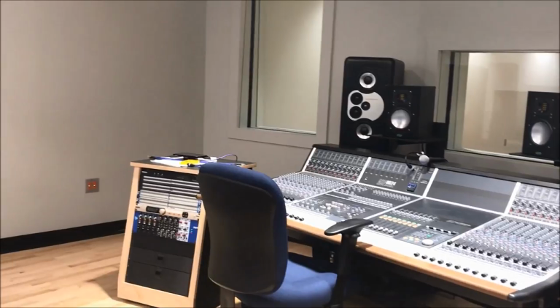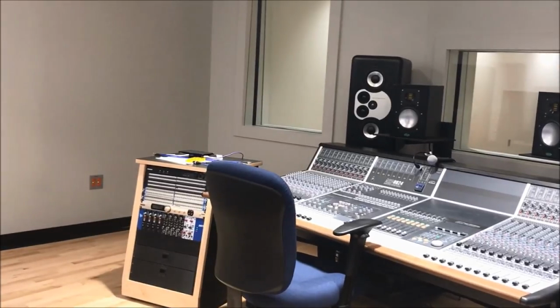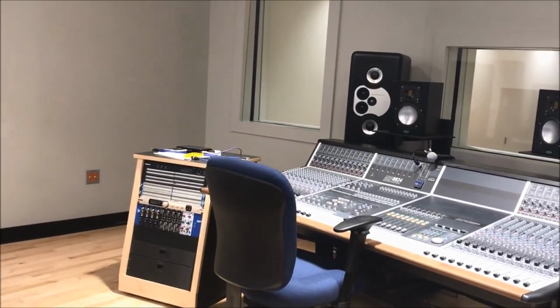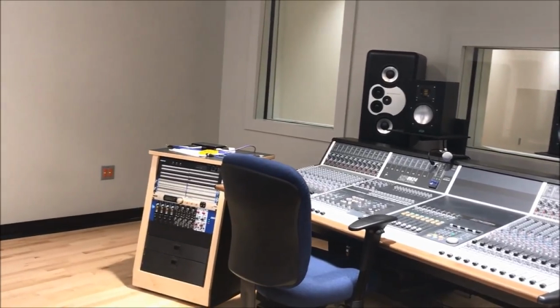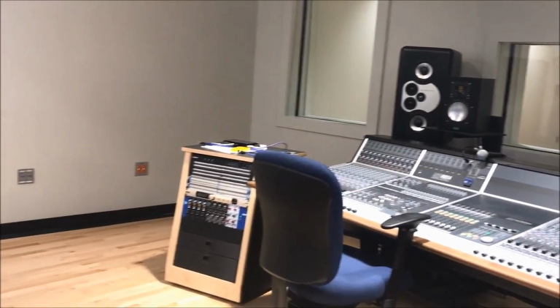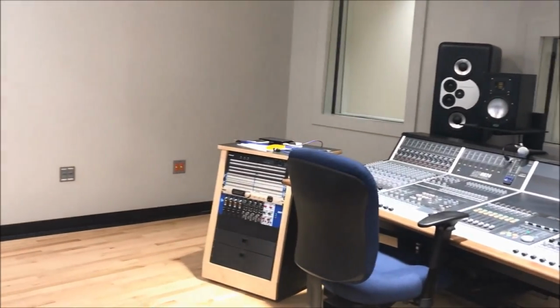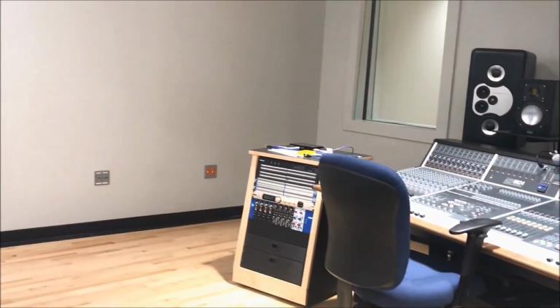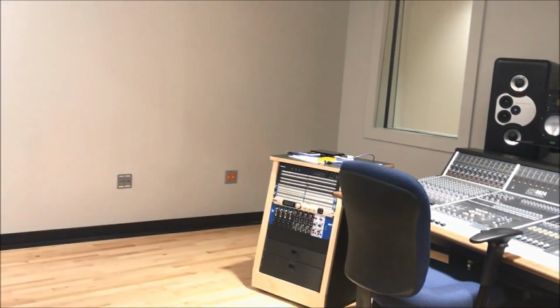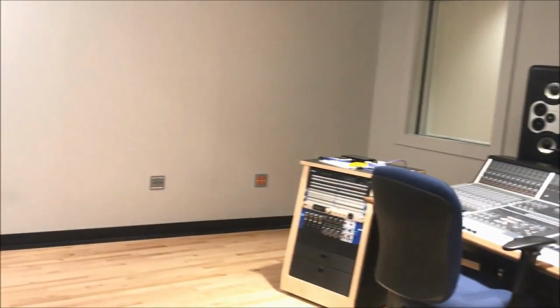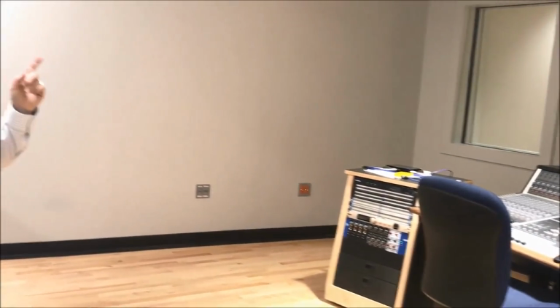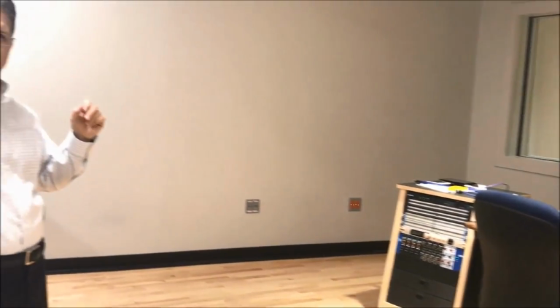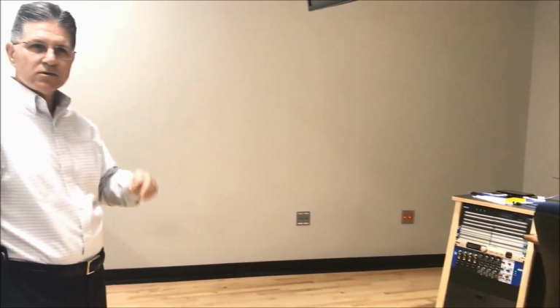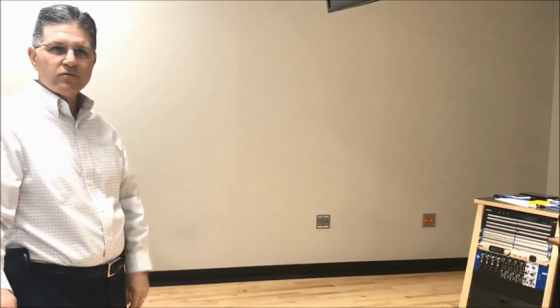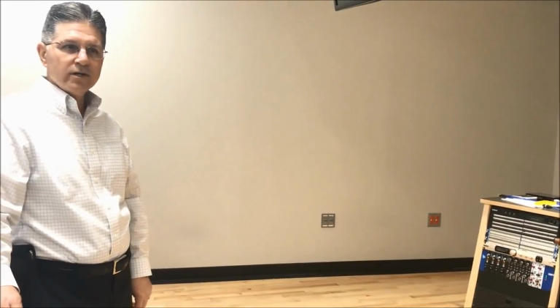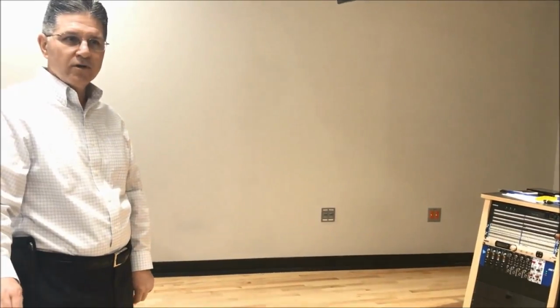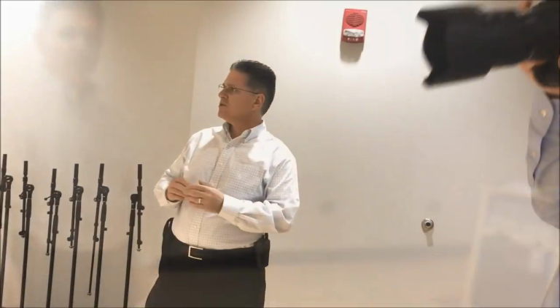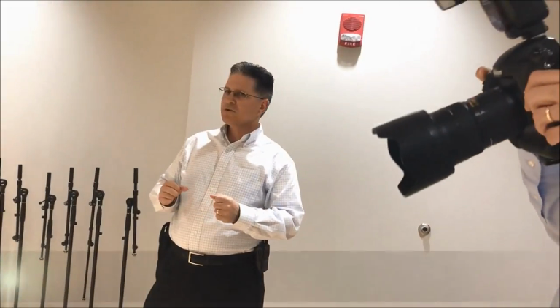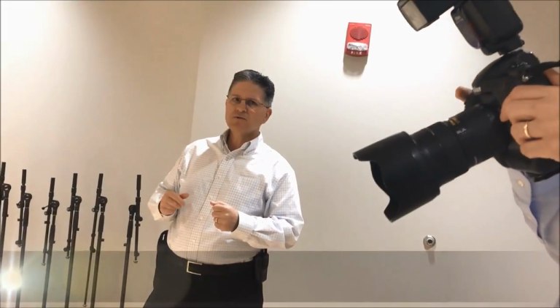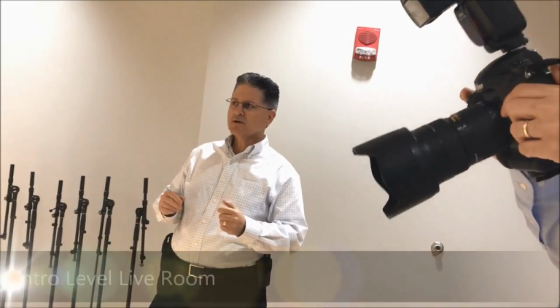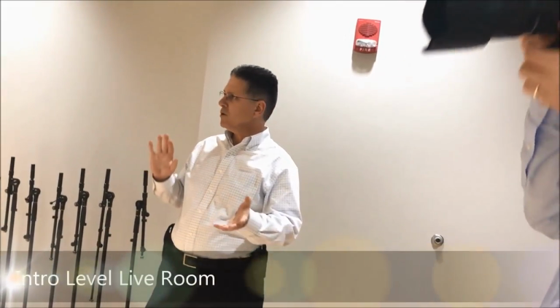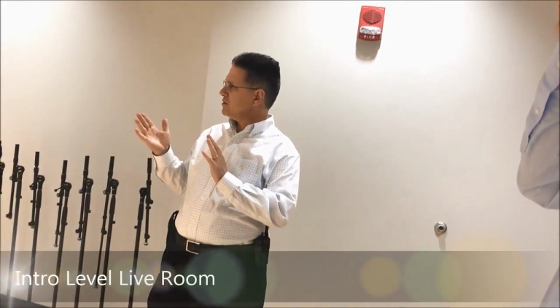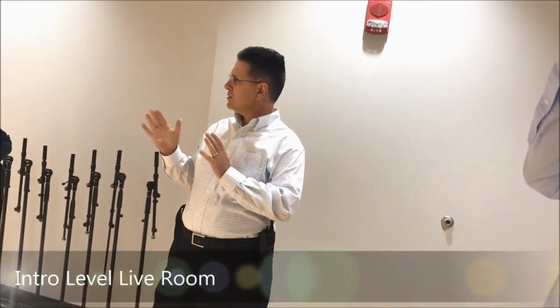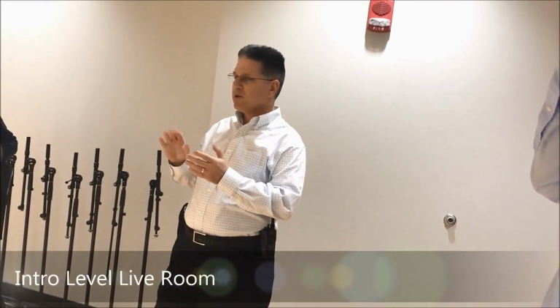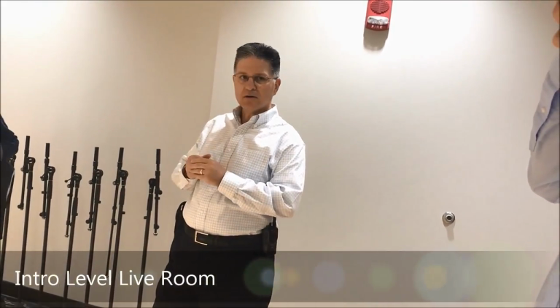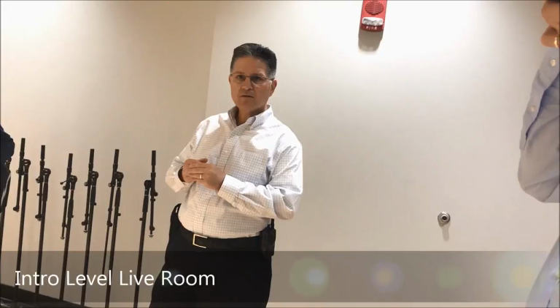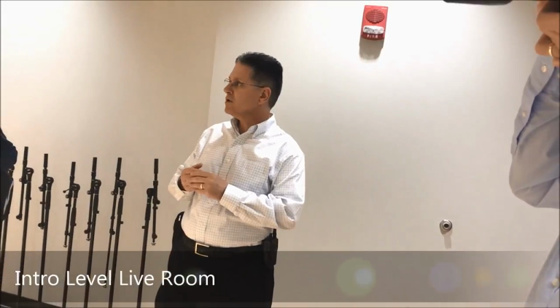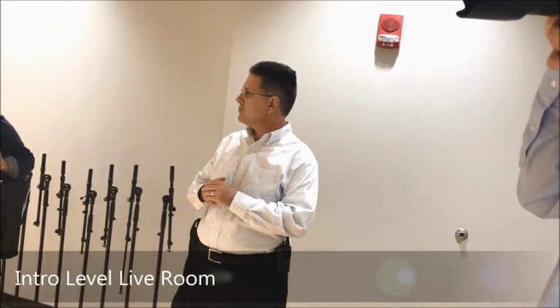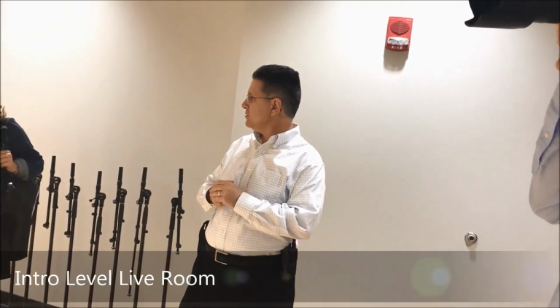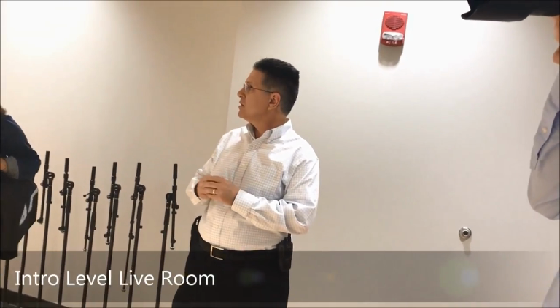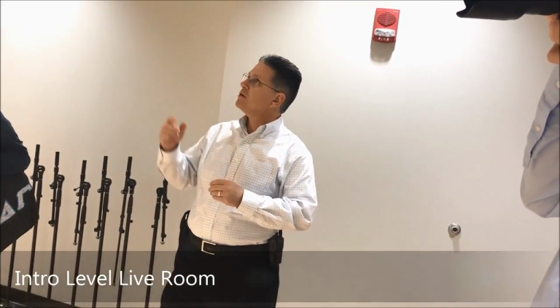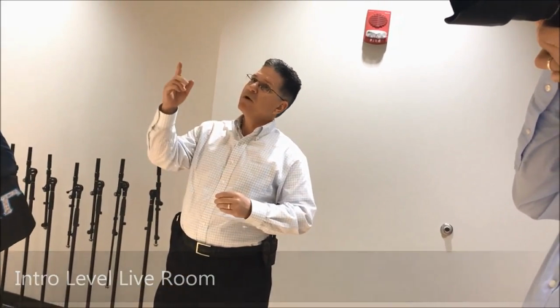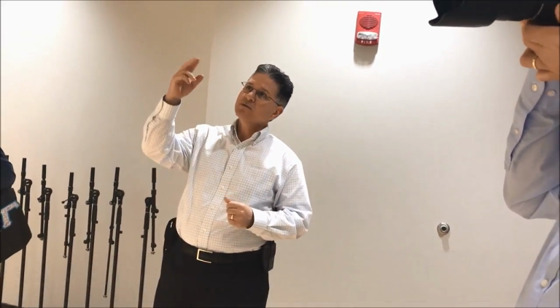This control room, in automotive terms, is like the Chevy. When we get upstairs, we're talking Ferrari up there. In this room you'll notice a few things — the walls are not parallel; every wall is at a different angle.